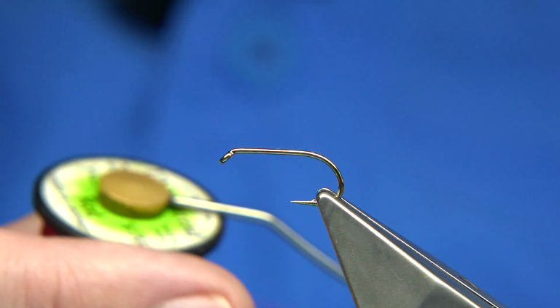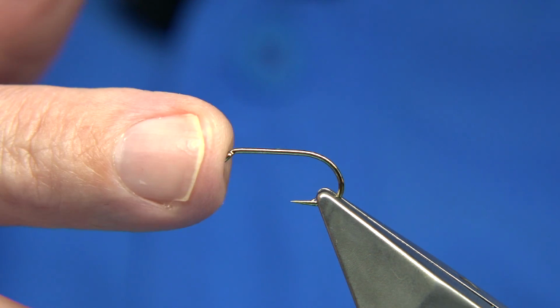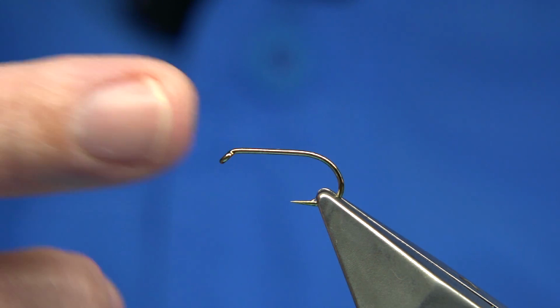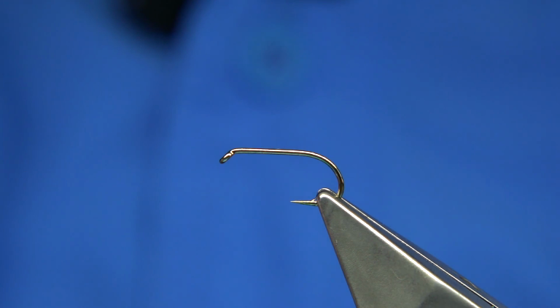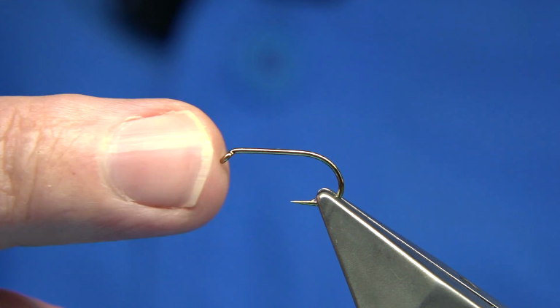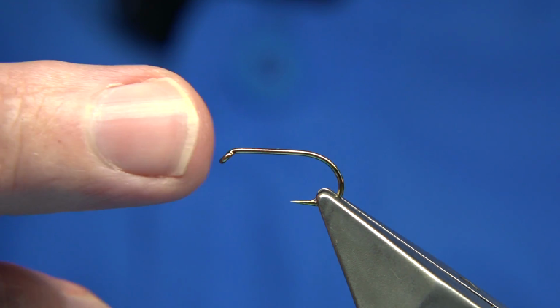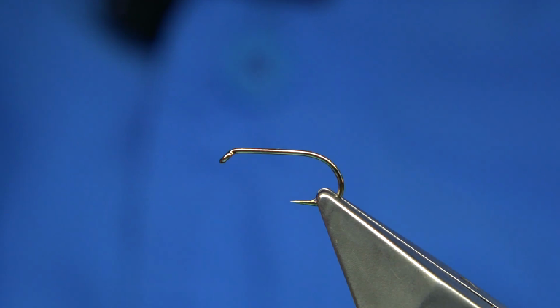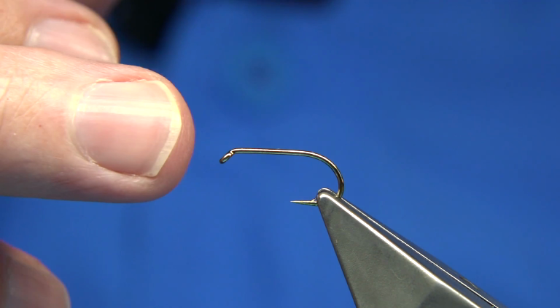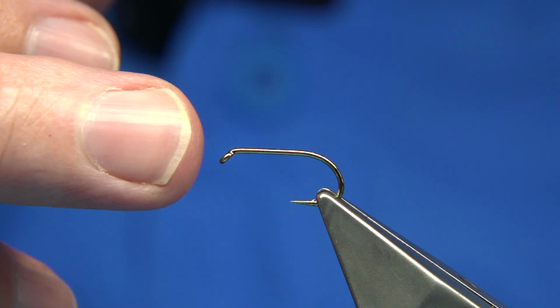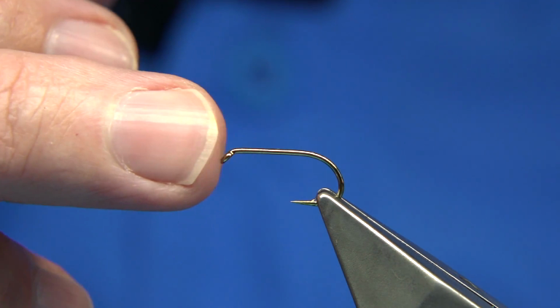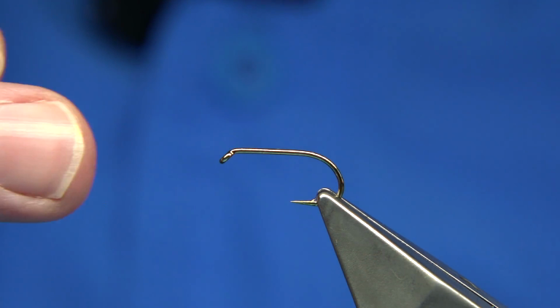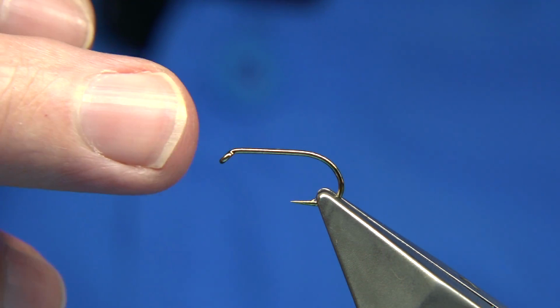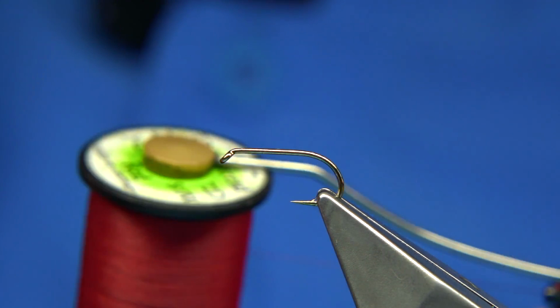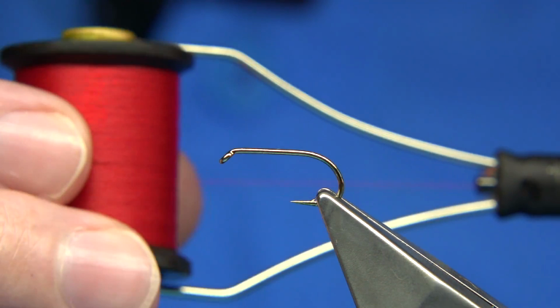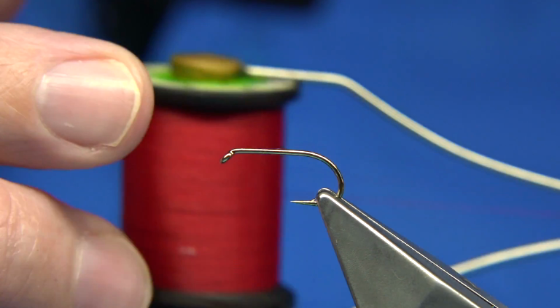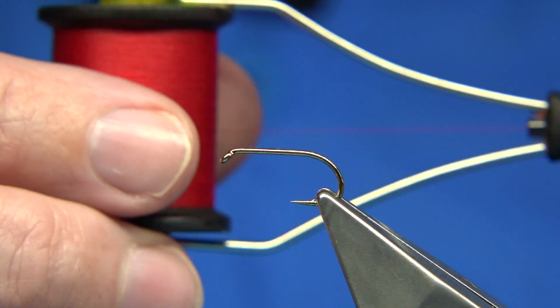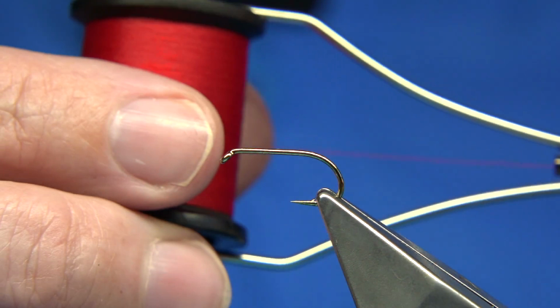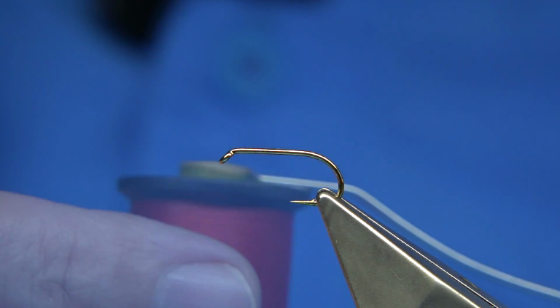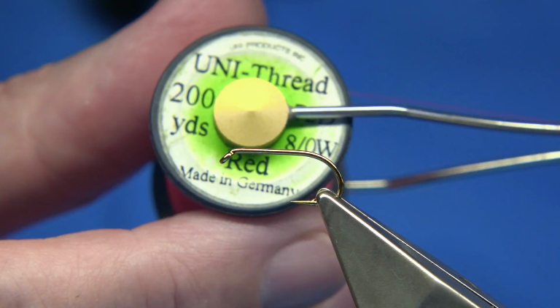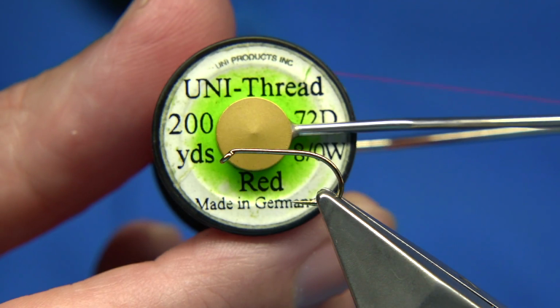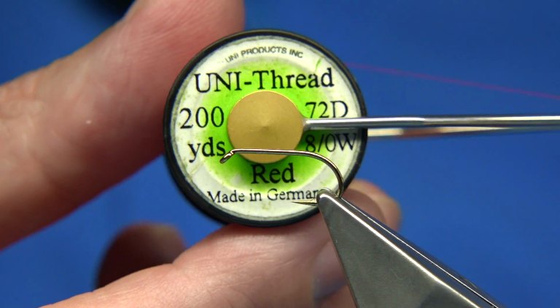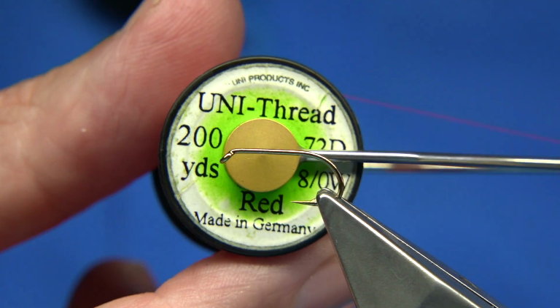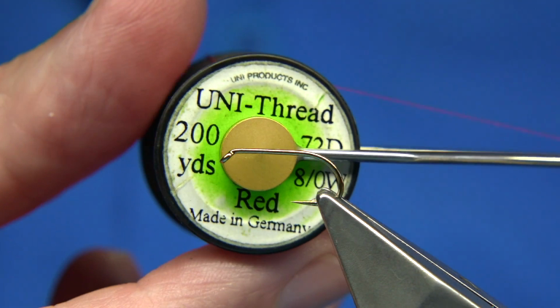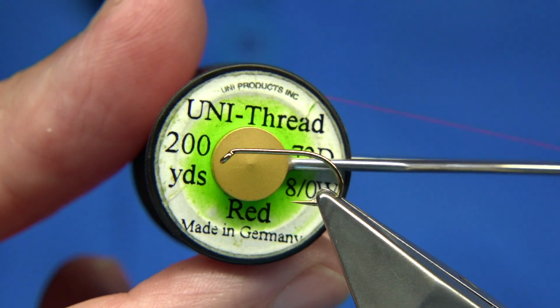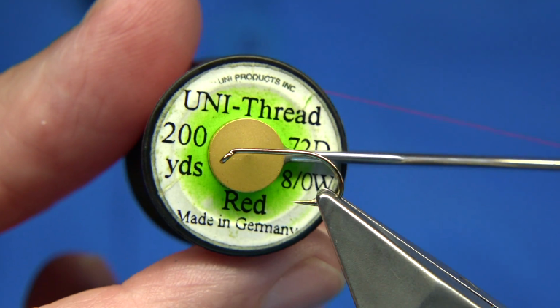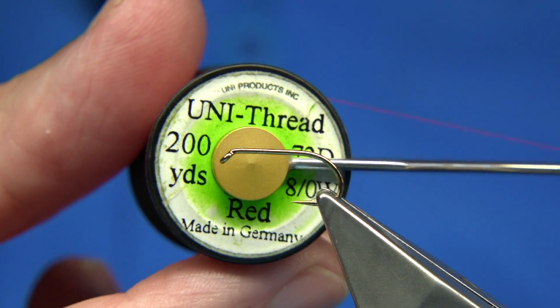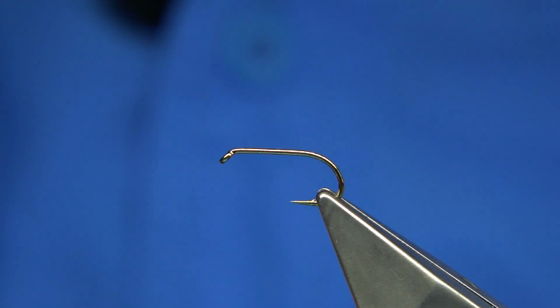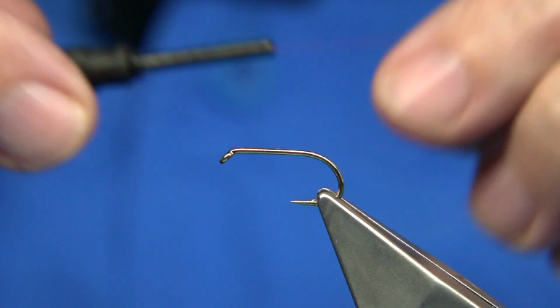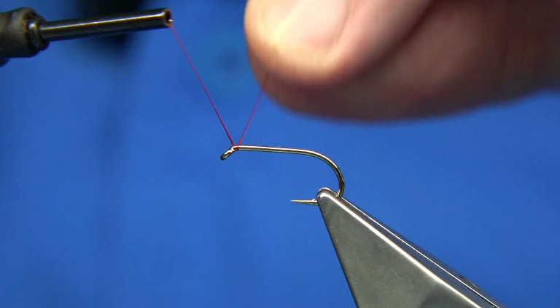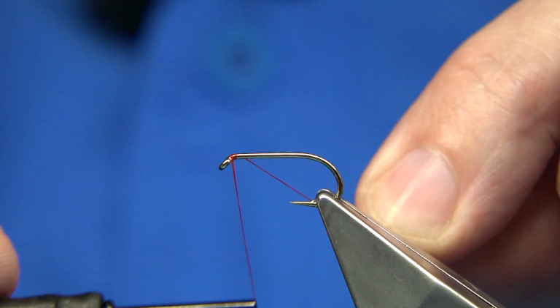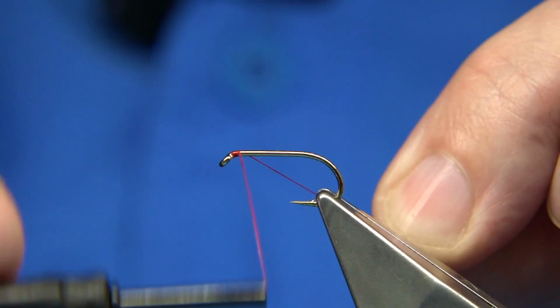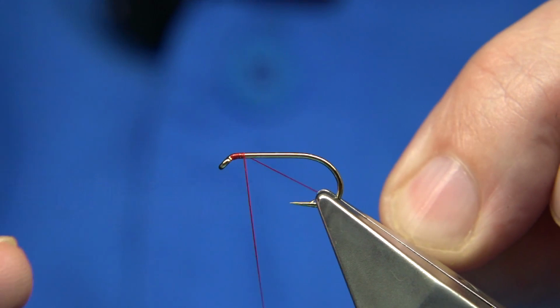Hook choice is up to yourself, but I'm using a heavy hook. This is the Fulham Mill Competition Heavyweight Size 10. The thread I'm going to be using is Uni thread 8-0 in red. Quite simple.